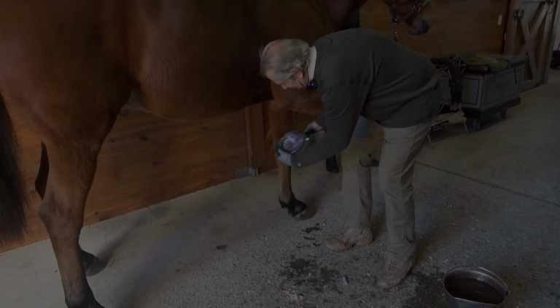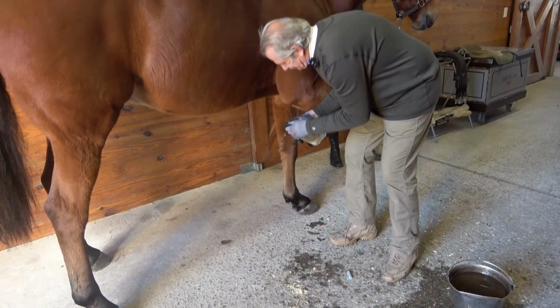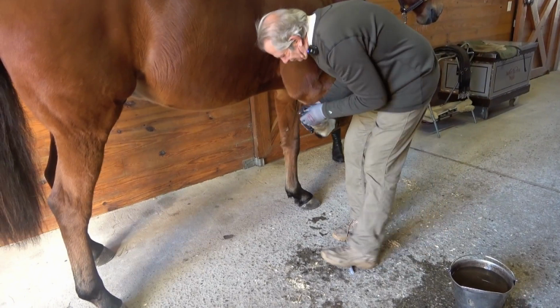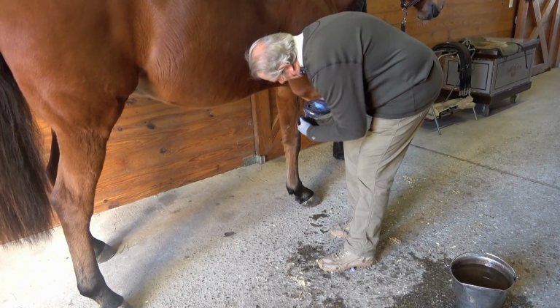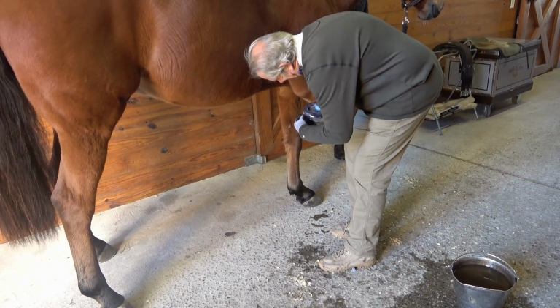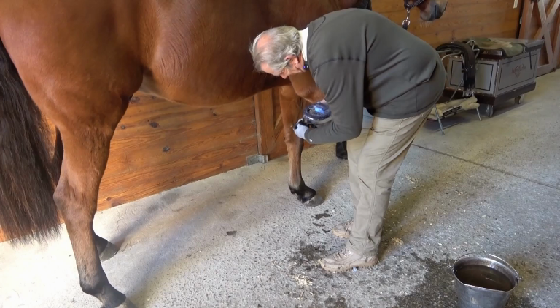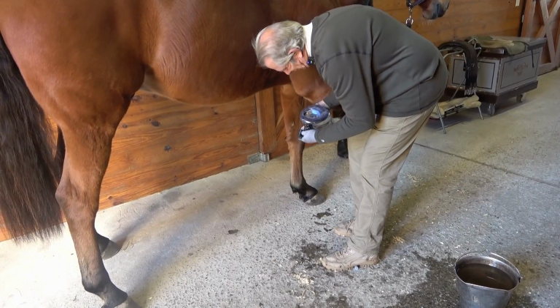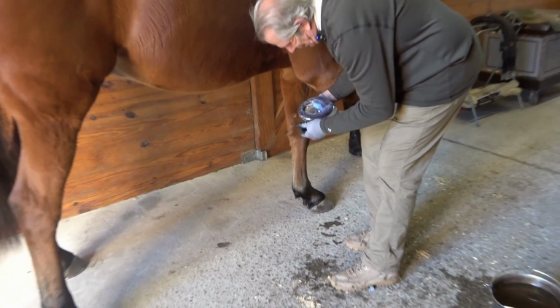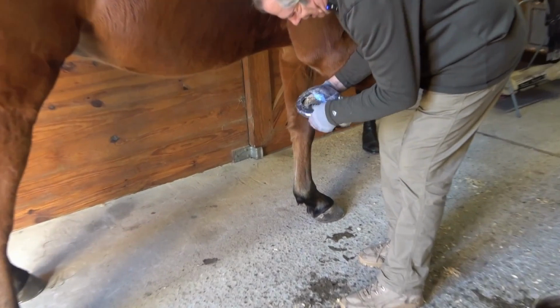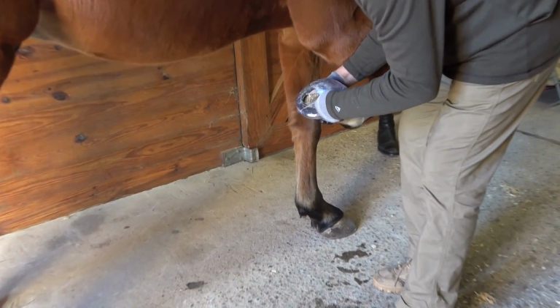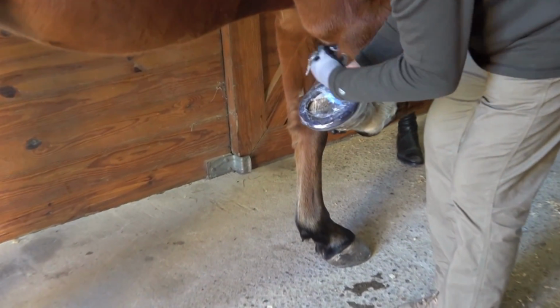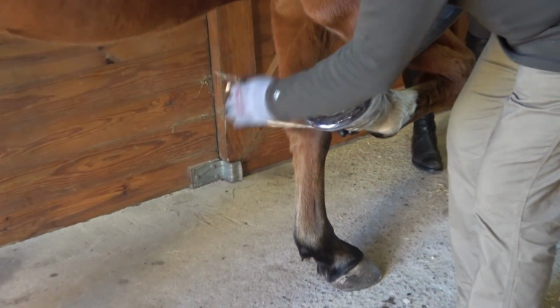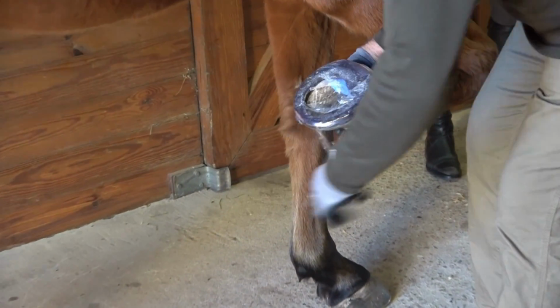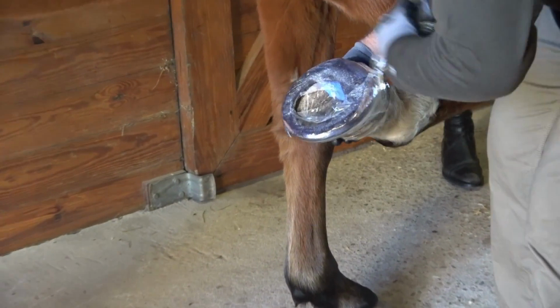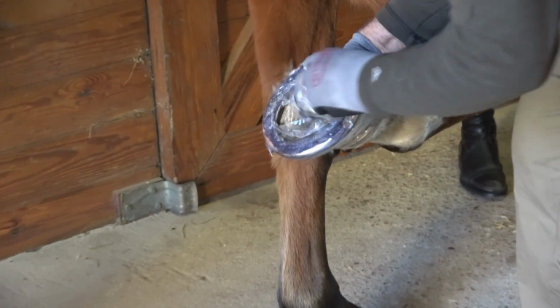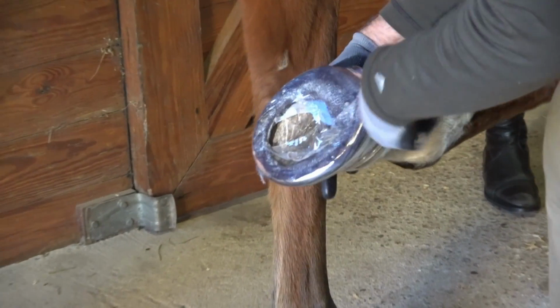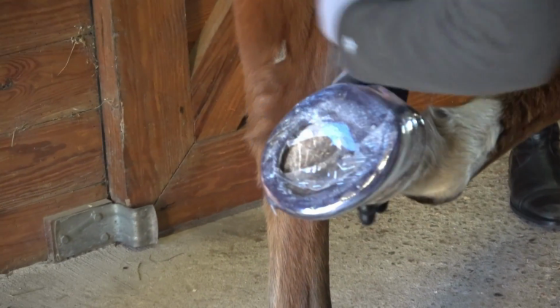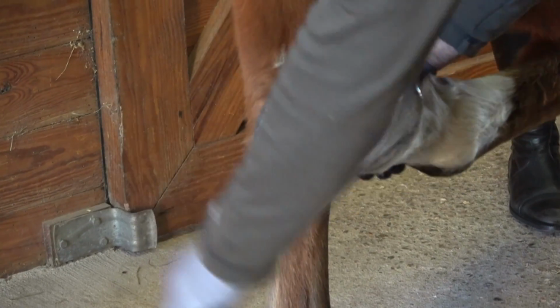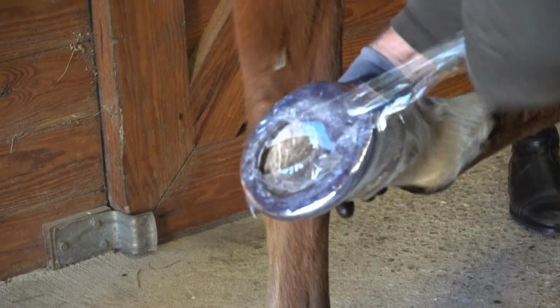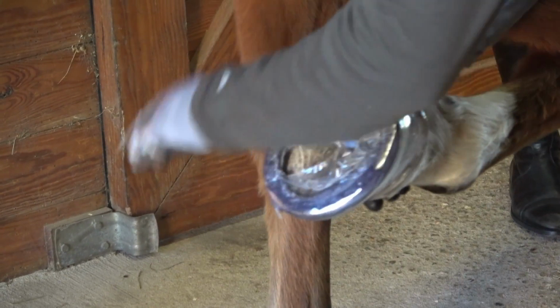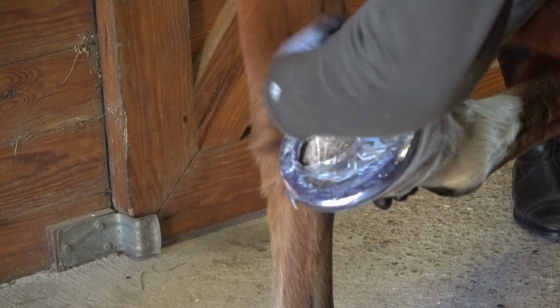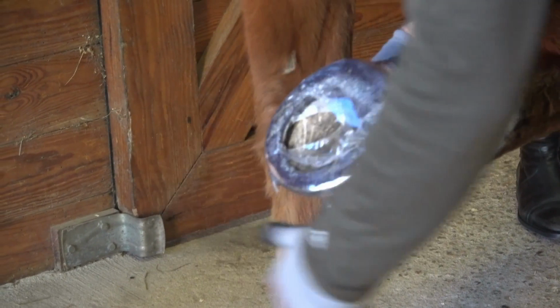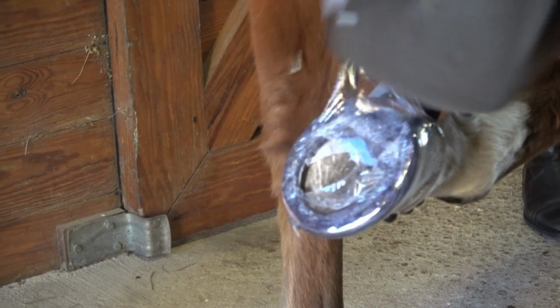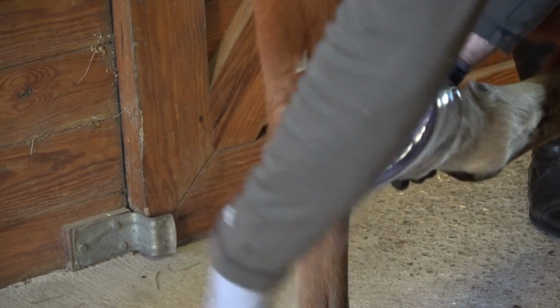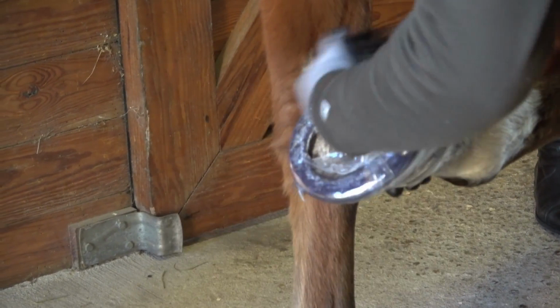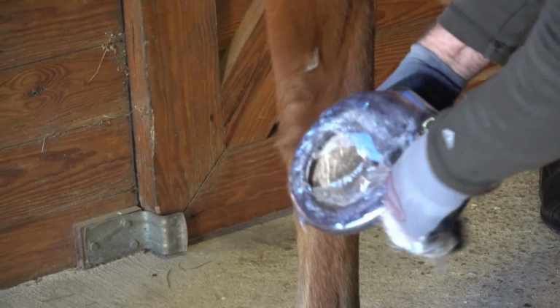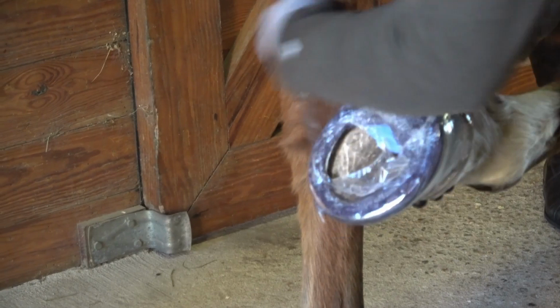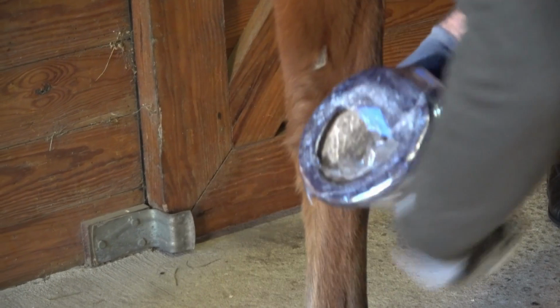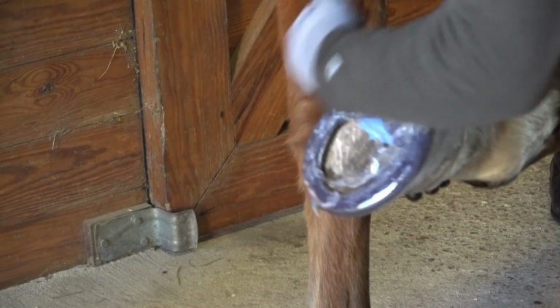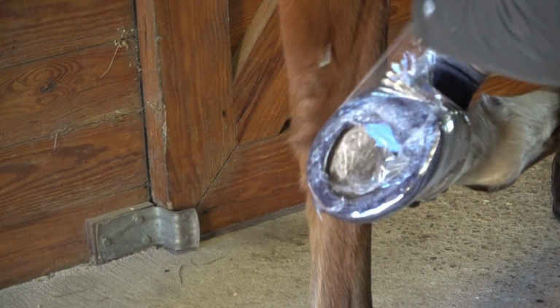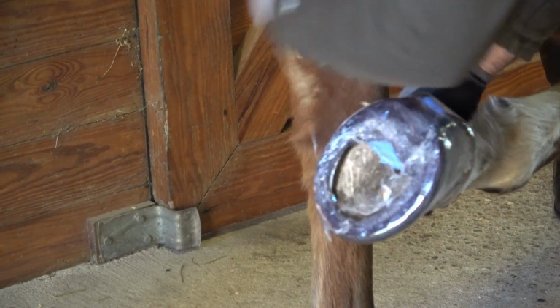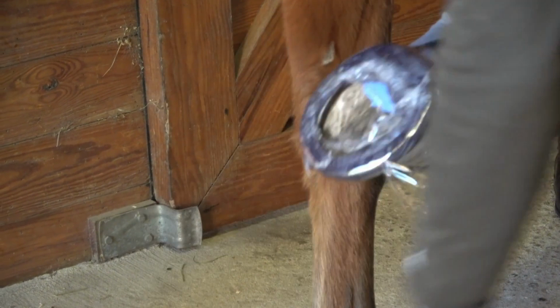Once the cast has mostly cured, you can remove the plastic wrap. To maintain a better finish, unwrapping the plastic rather than cutting or rasping it is preferred.